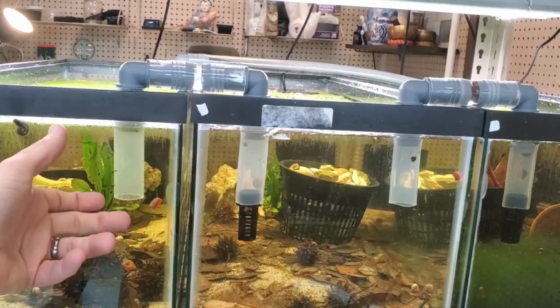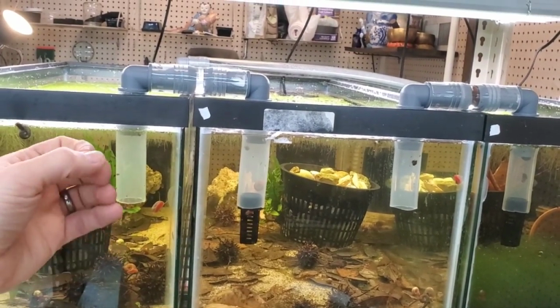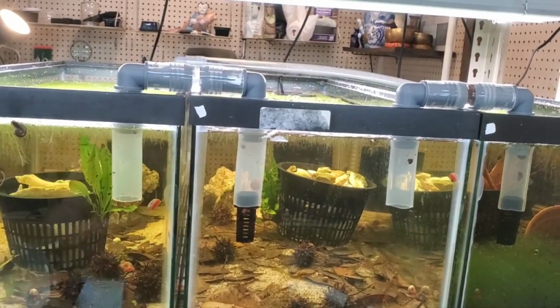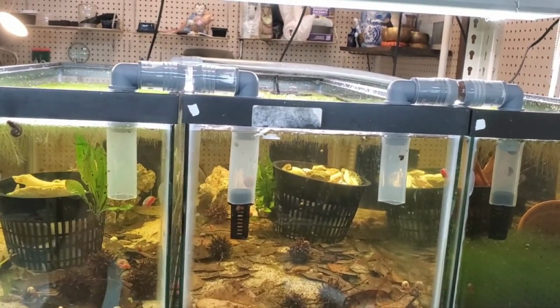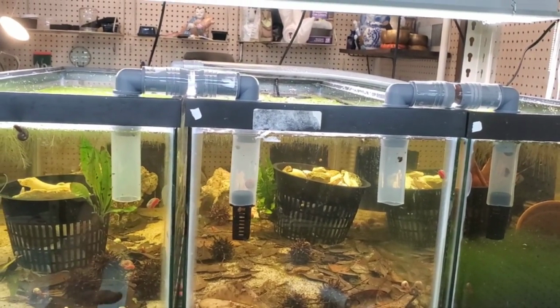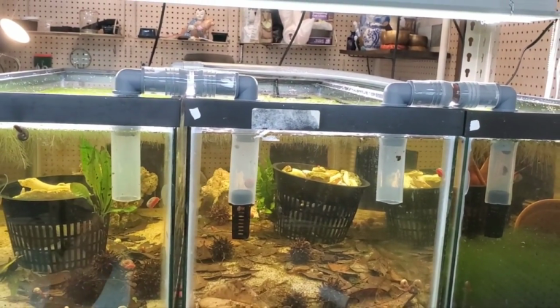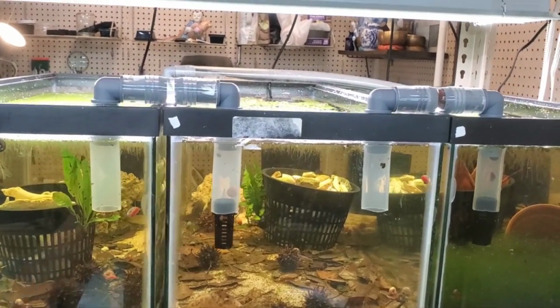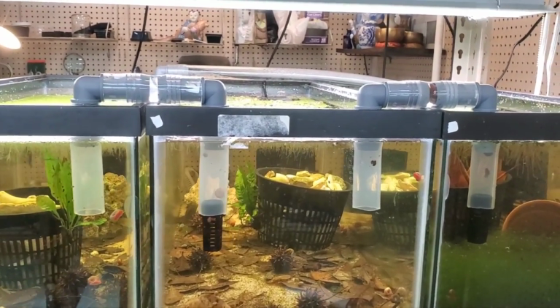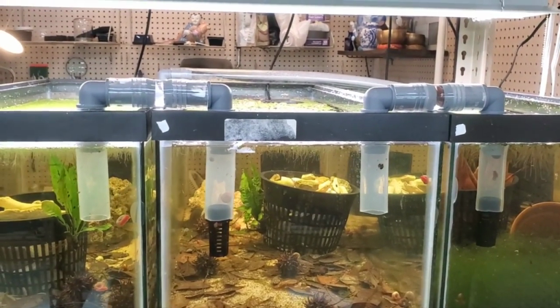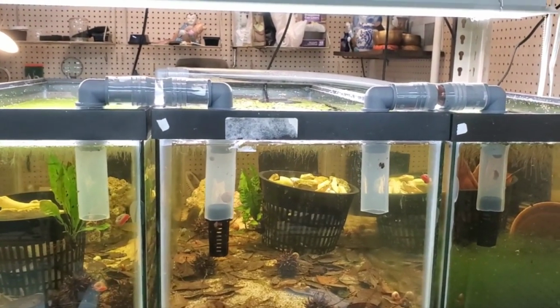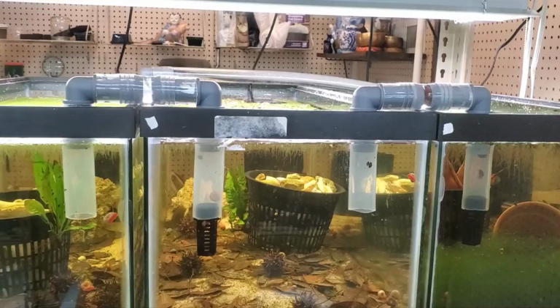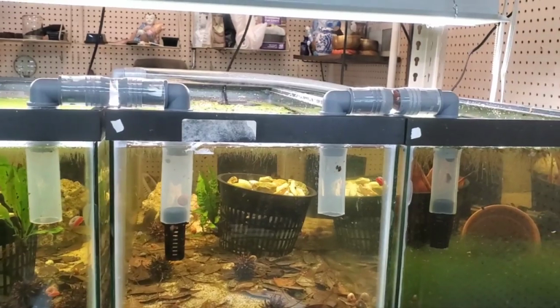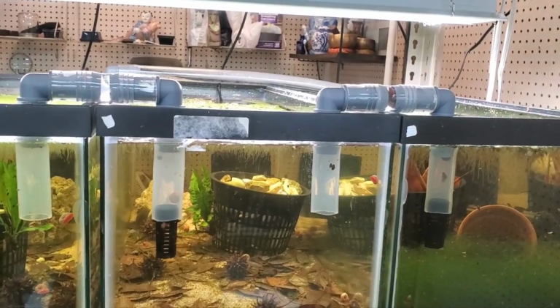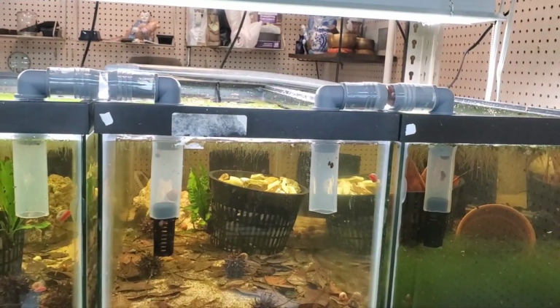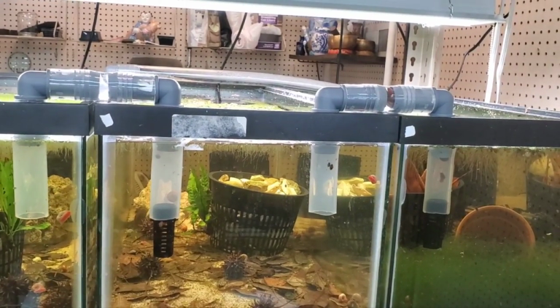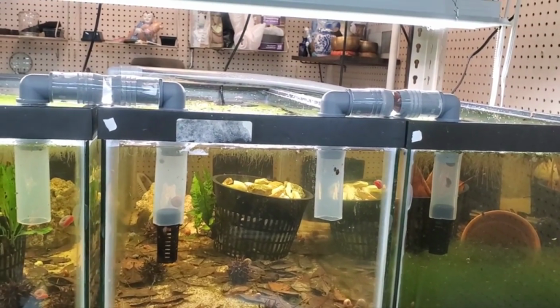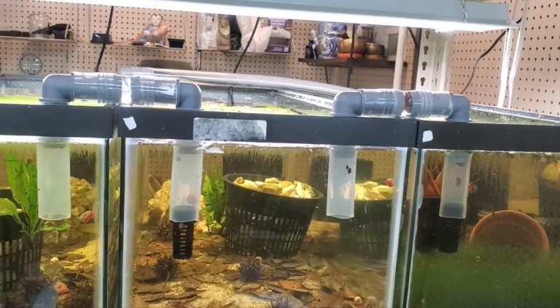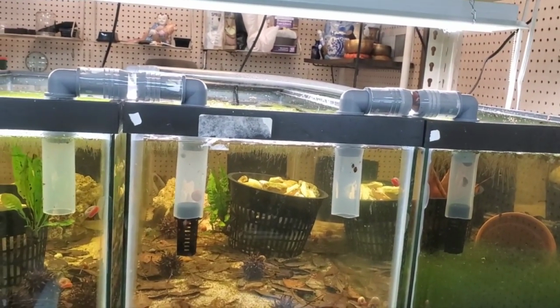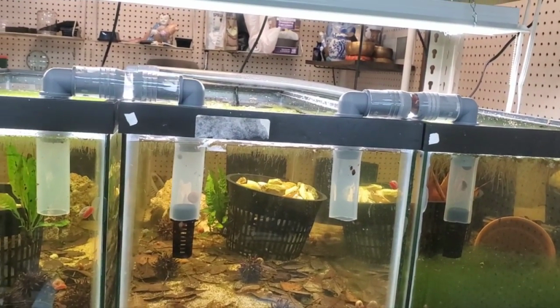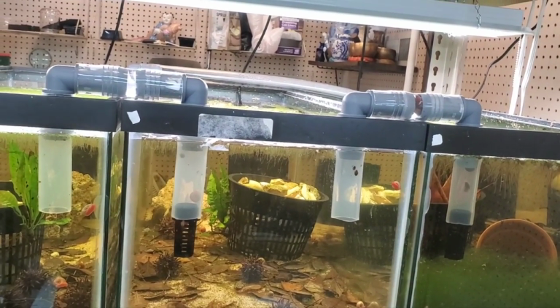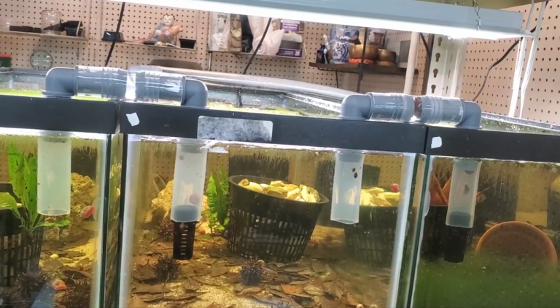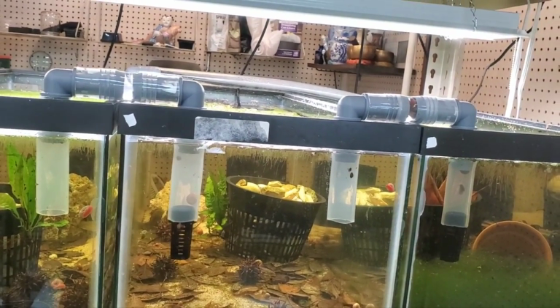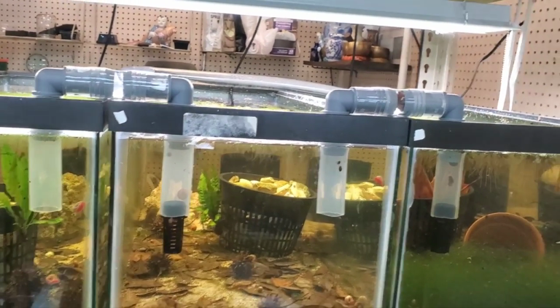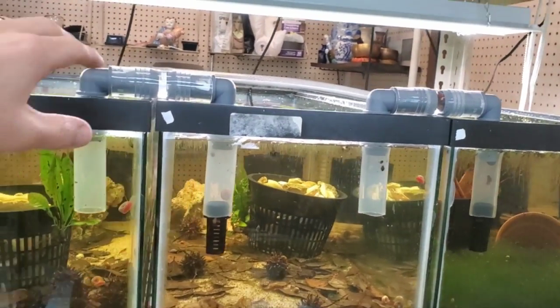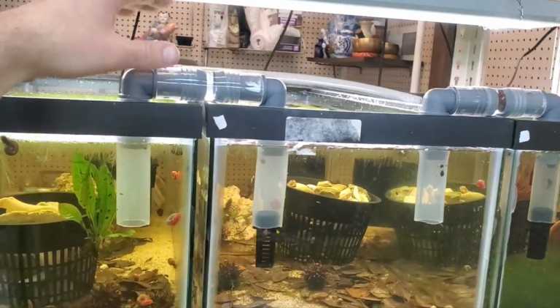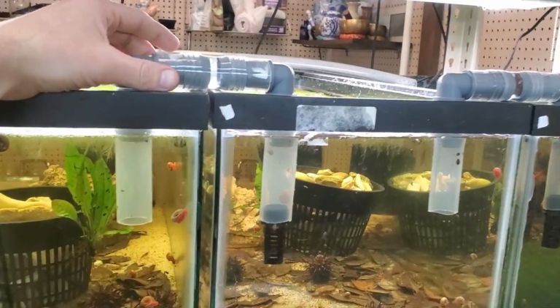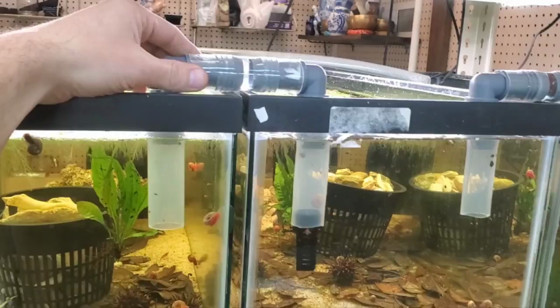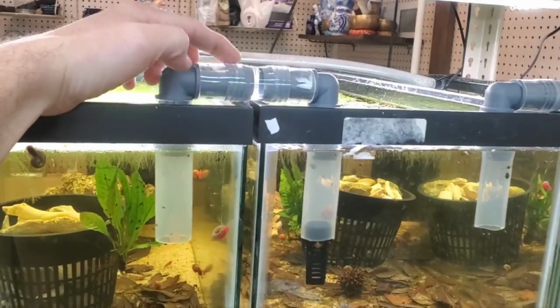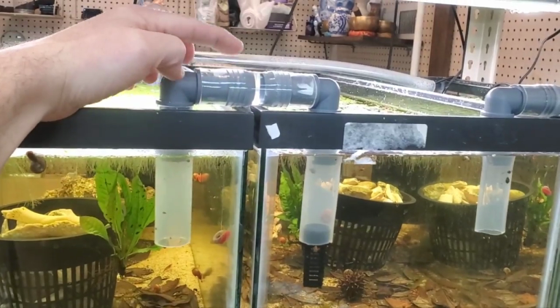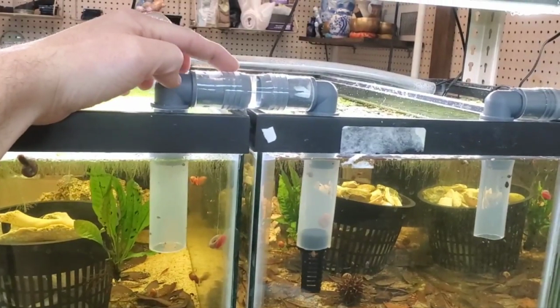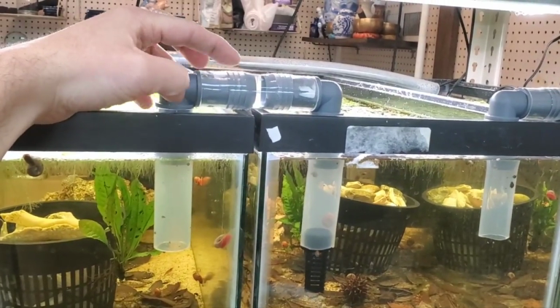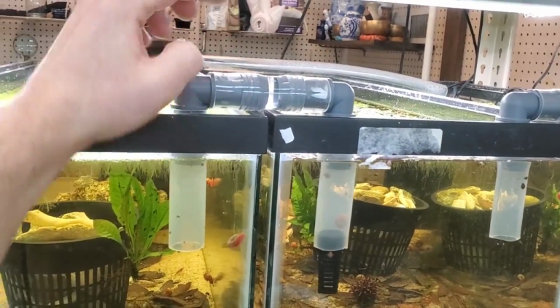You can also accomplish this by drilling the tanks, but then you have to have those draining into some kind of sump, and then the sump pumping back up and filling each tank. That's definitely a good method too.